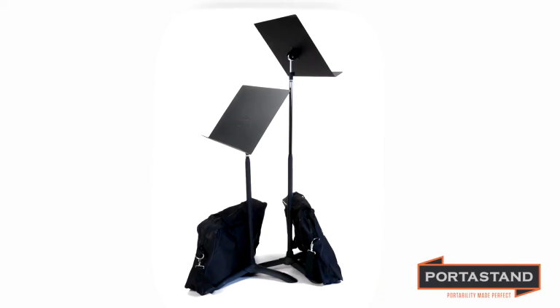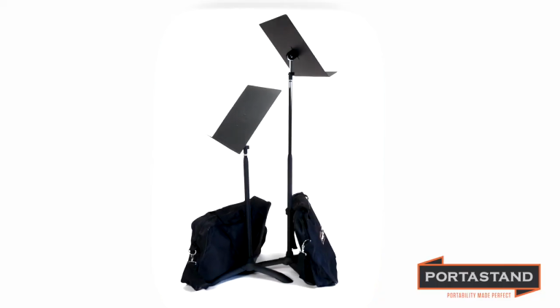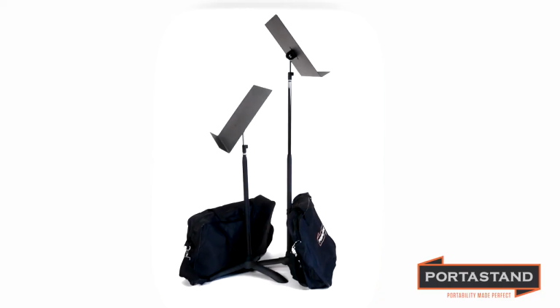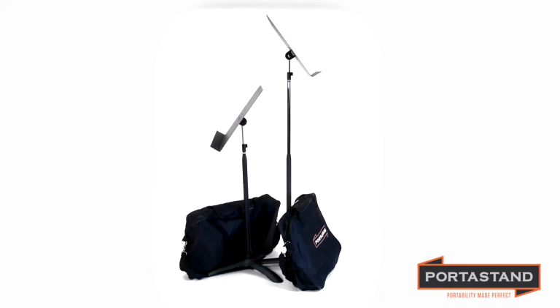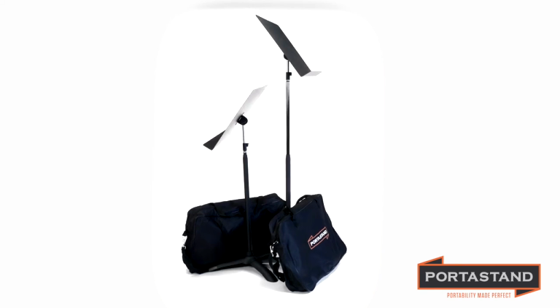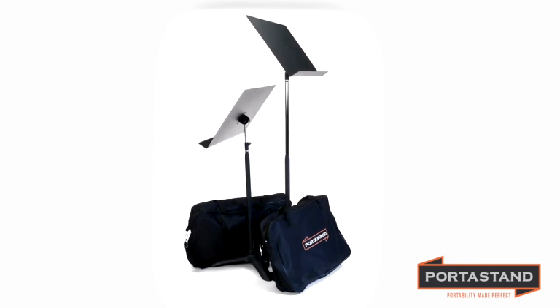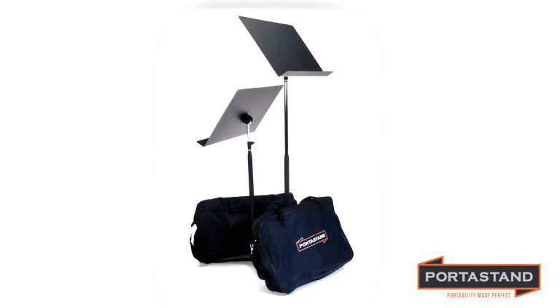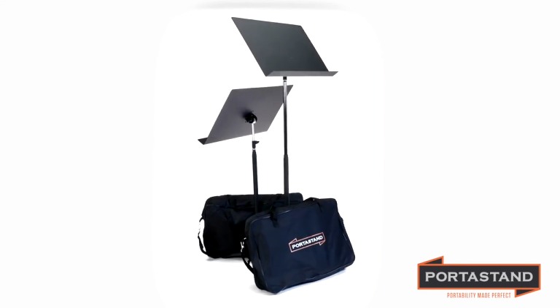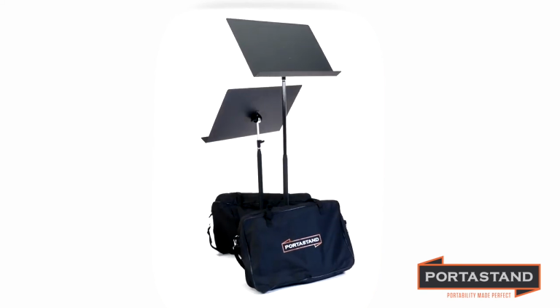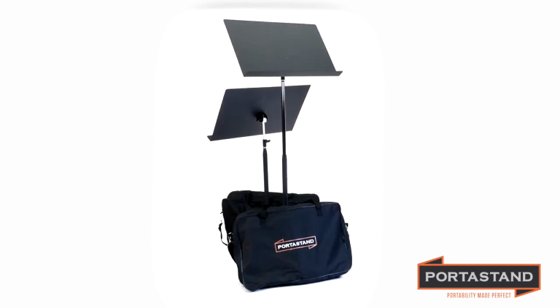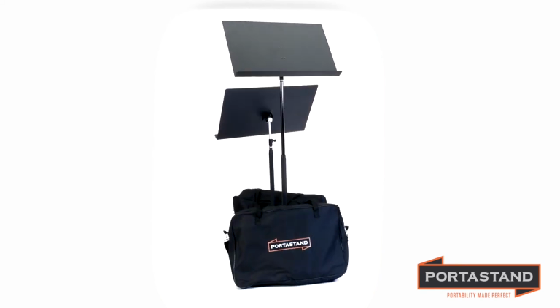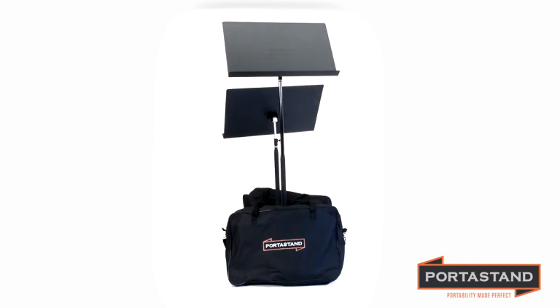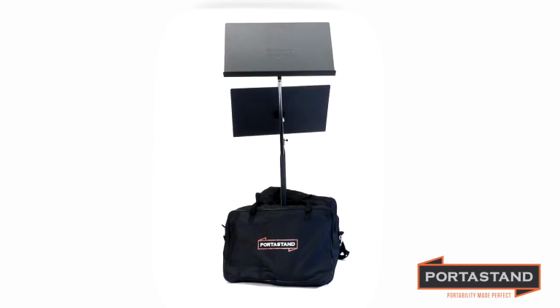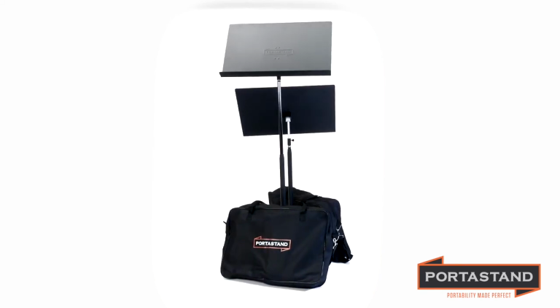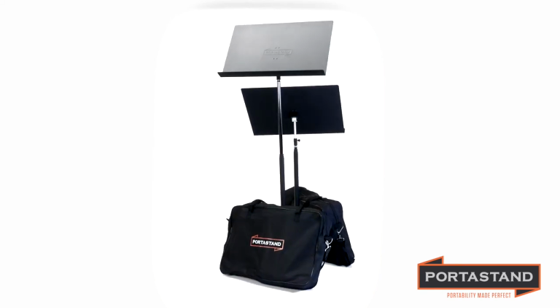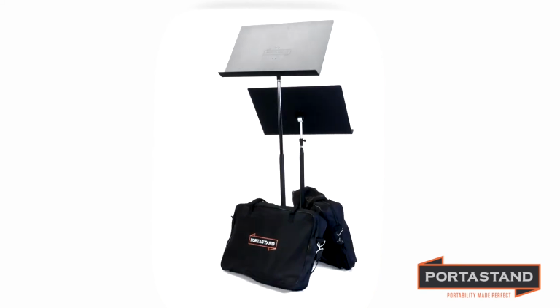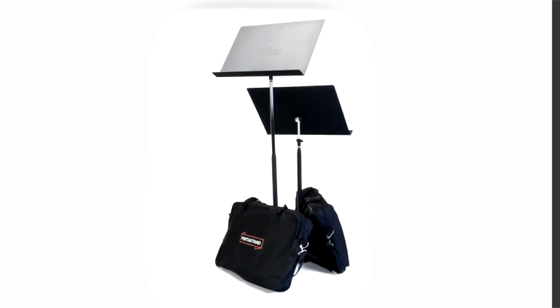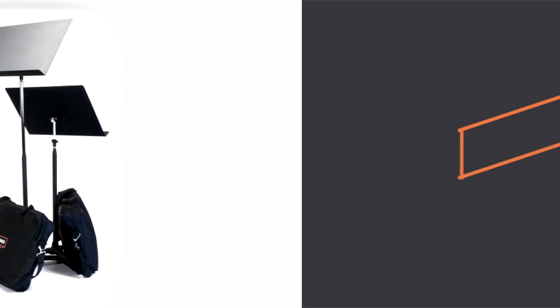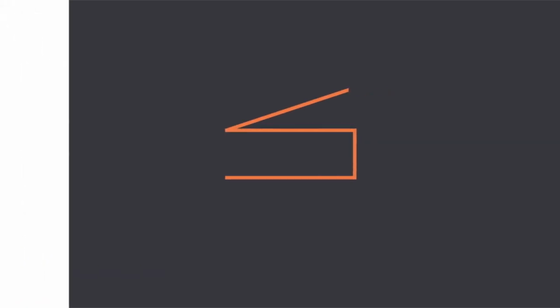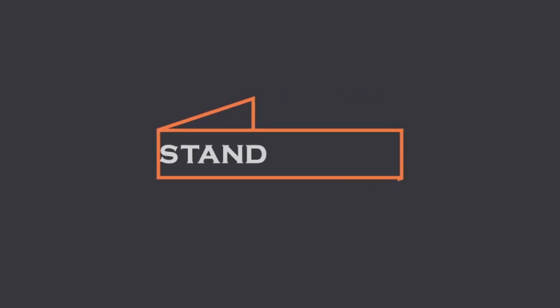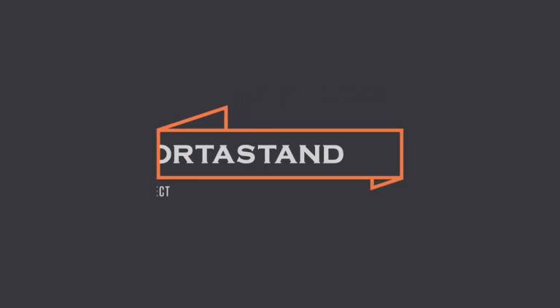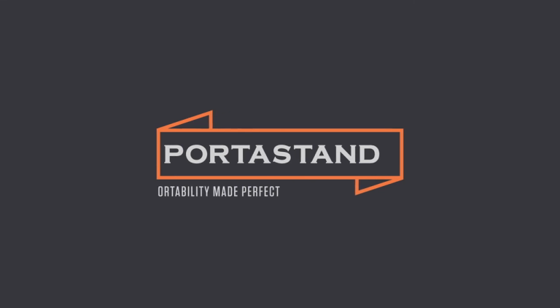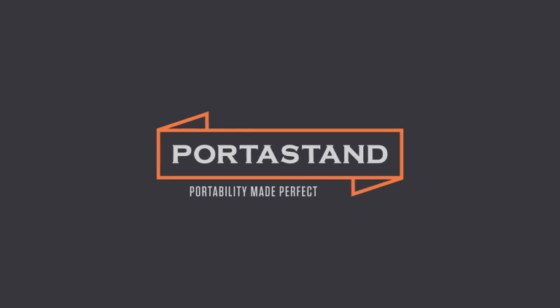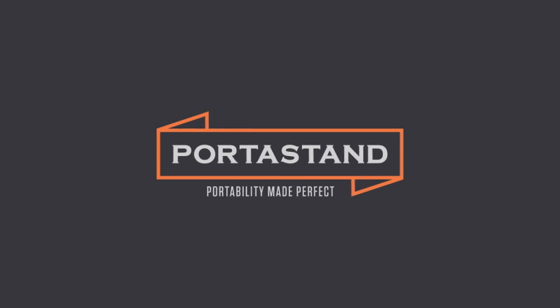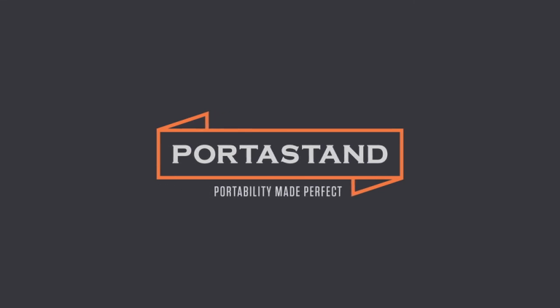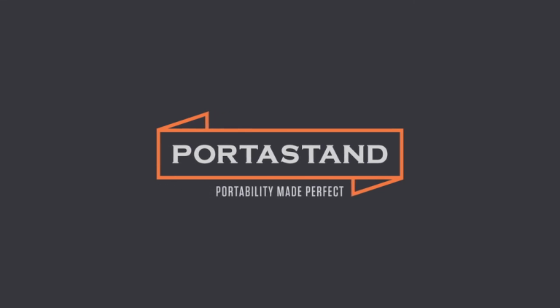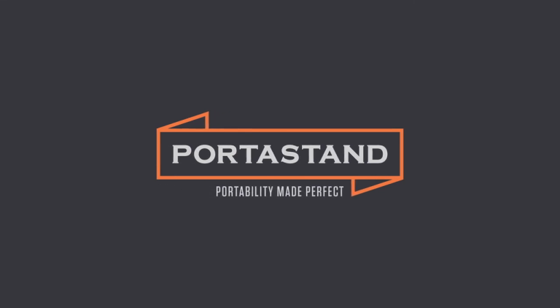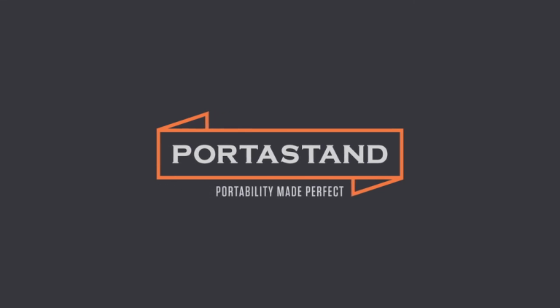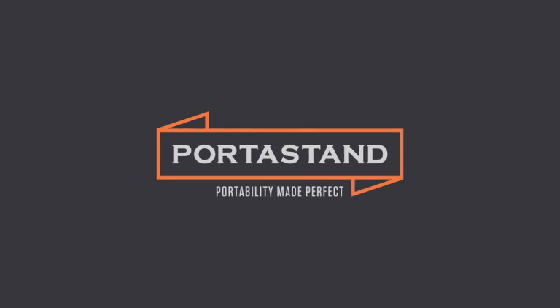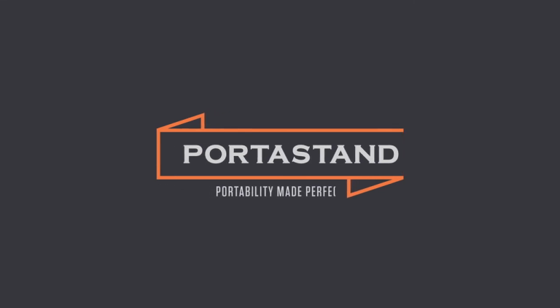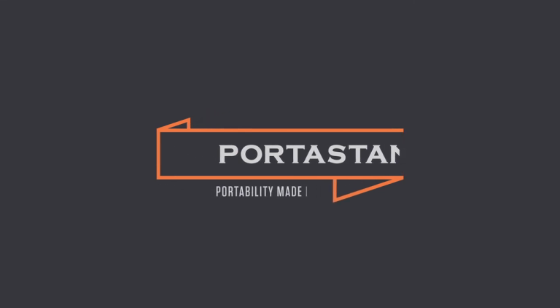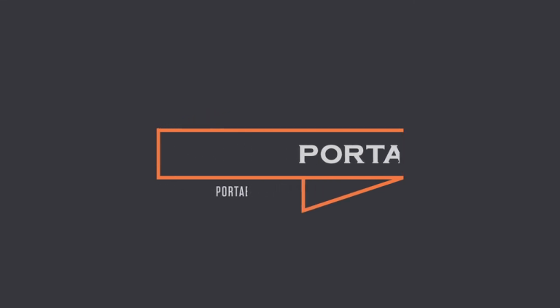As musicians, we came, we saw, and we conquered. The bar has been officially raised. Move up to the Maestro — you deserve it. Portistan: portability made perfect.